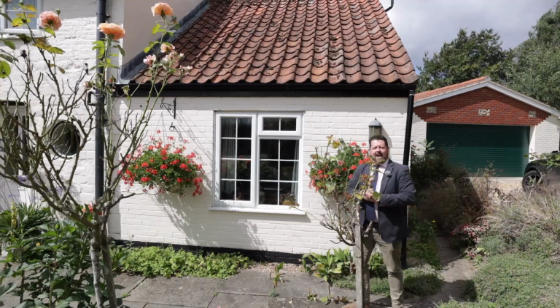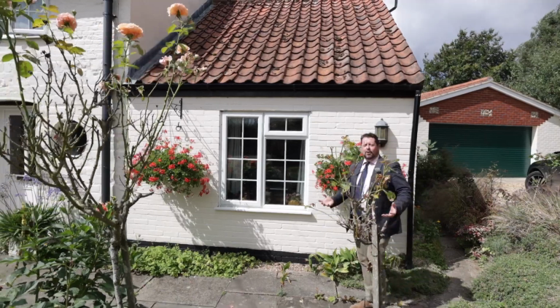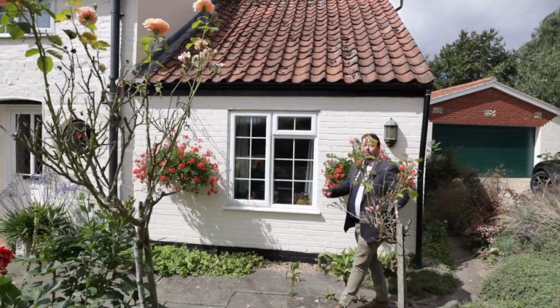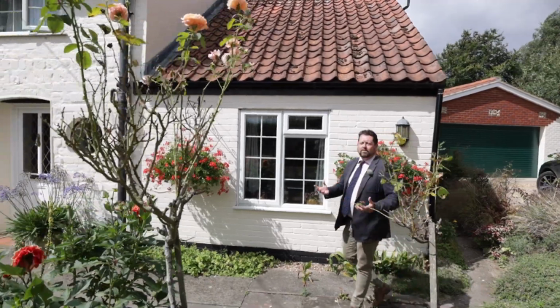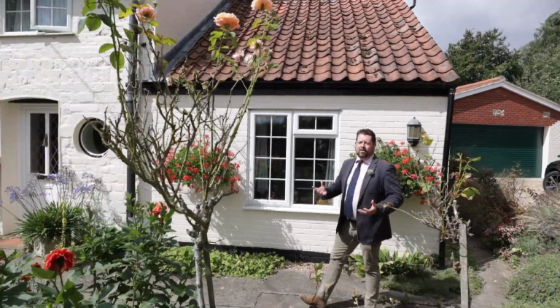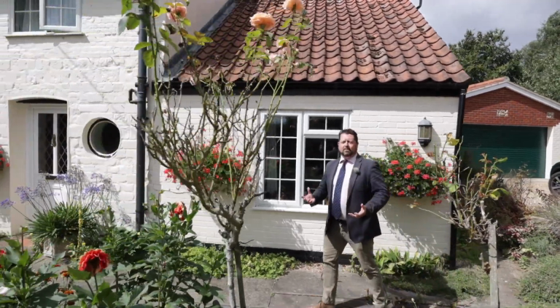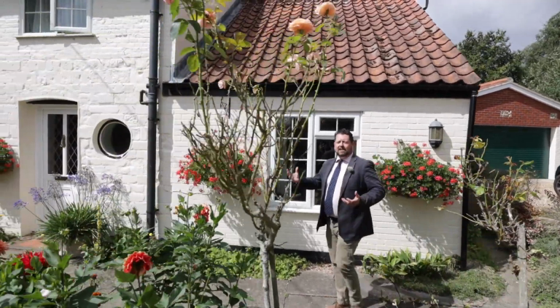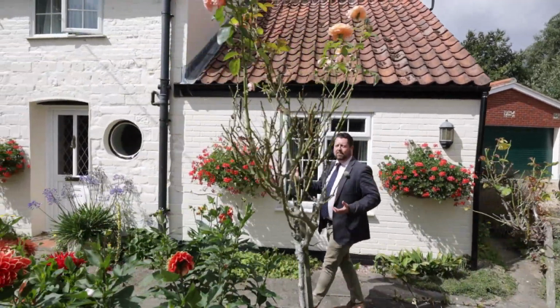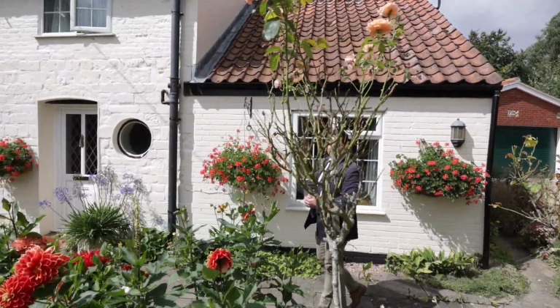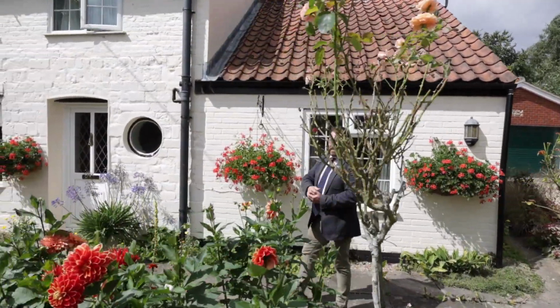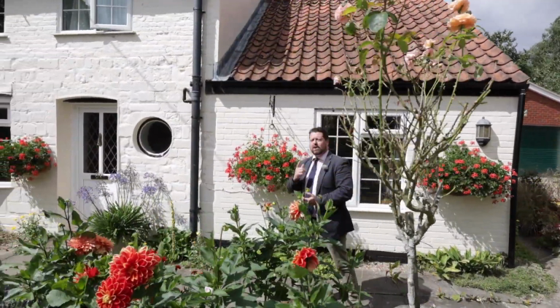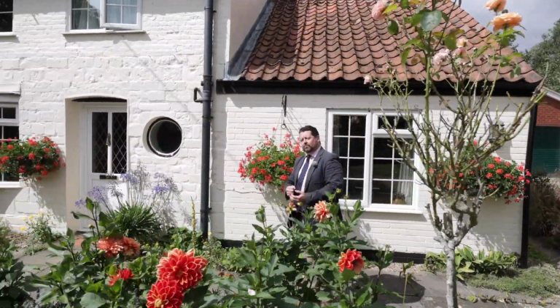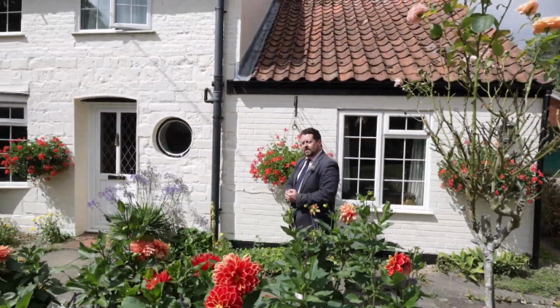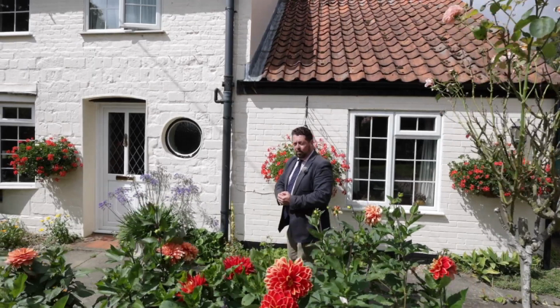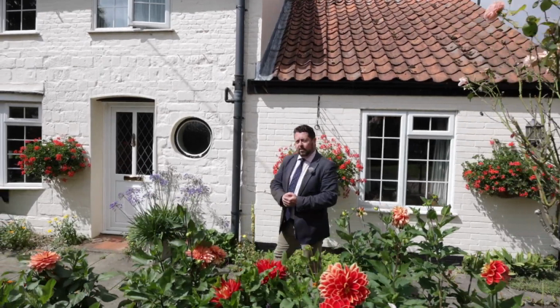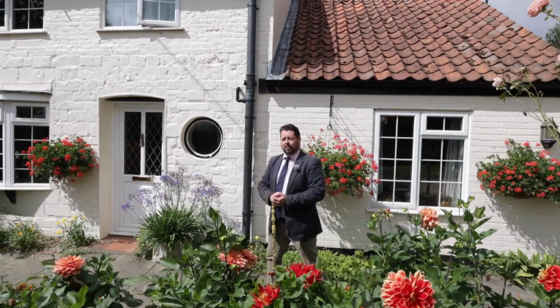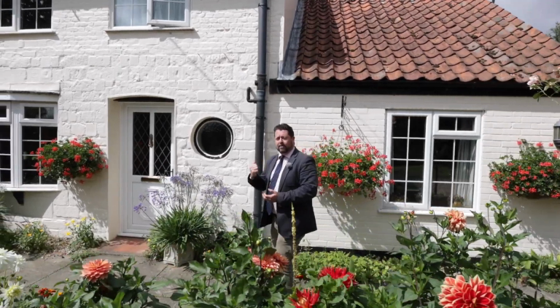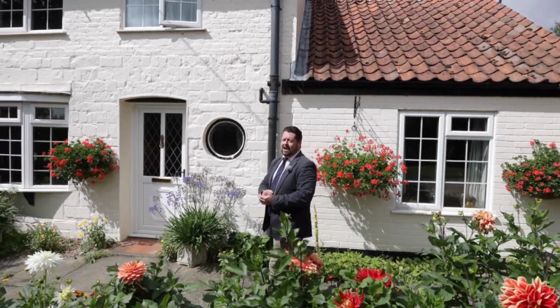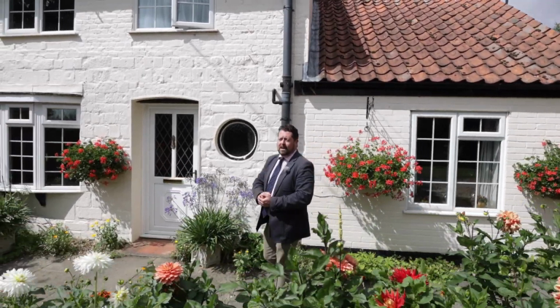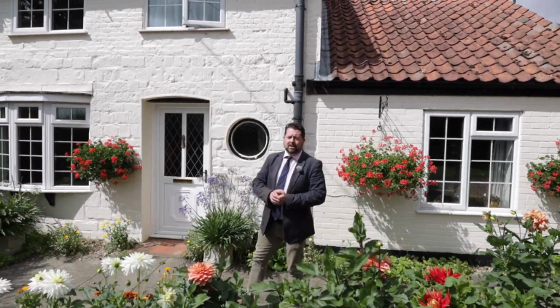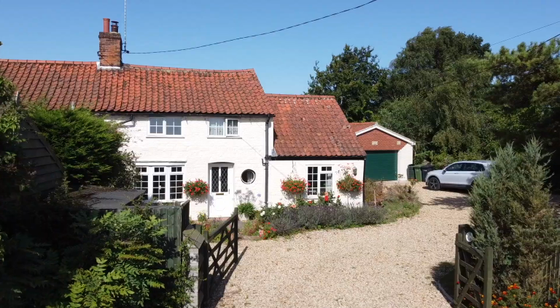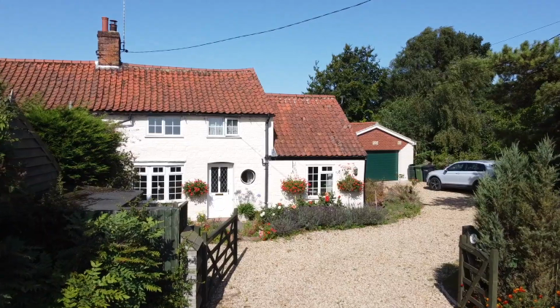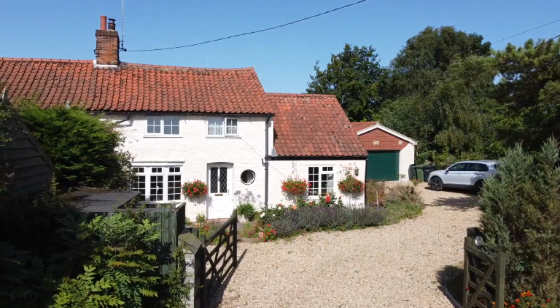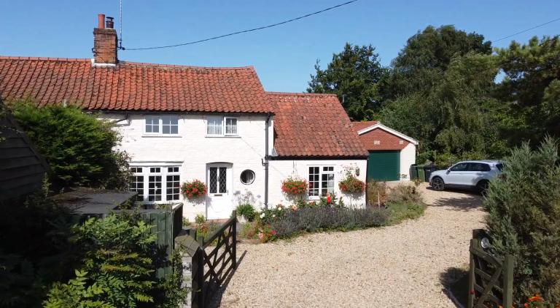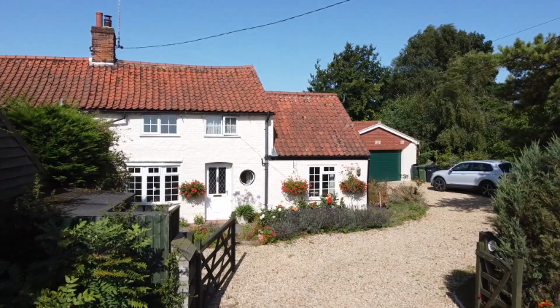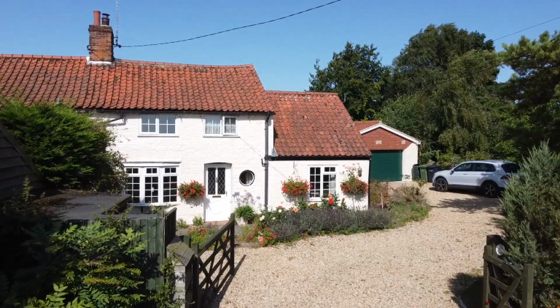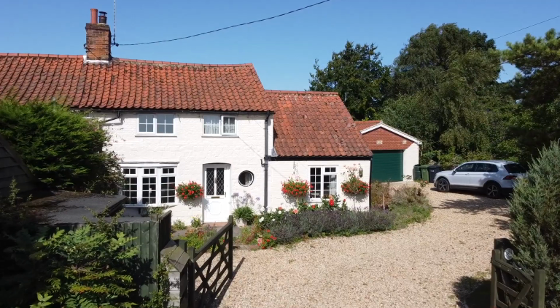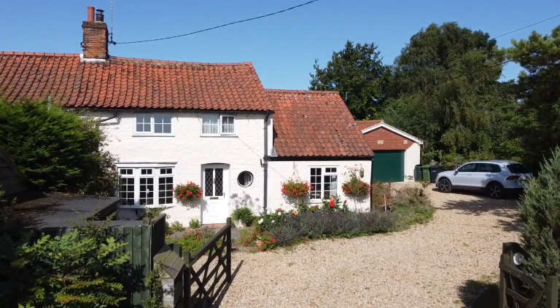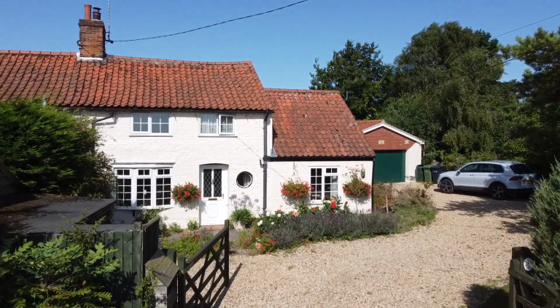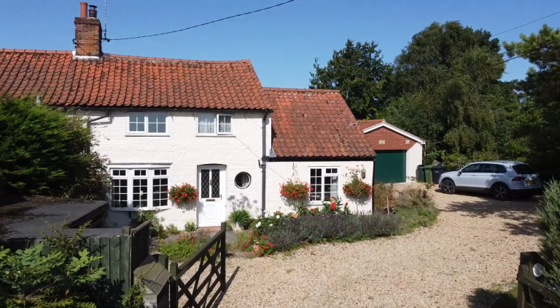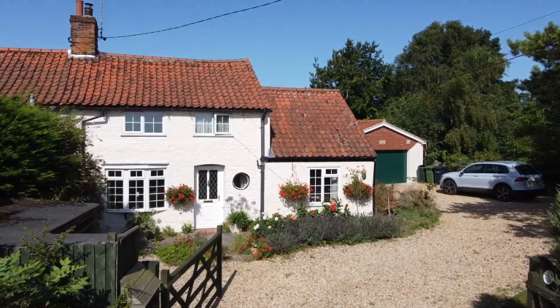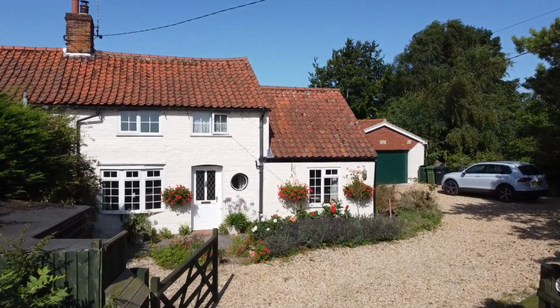Hello and welcome to Great Bircham and Summer Cottage. There's a really good reason that I wanted to do a film about this house because actually from the front it looks like a tiny cottage, but it's anything but. Let's go and have a look.